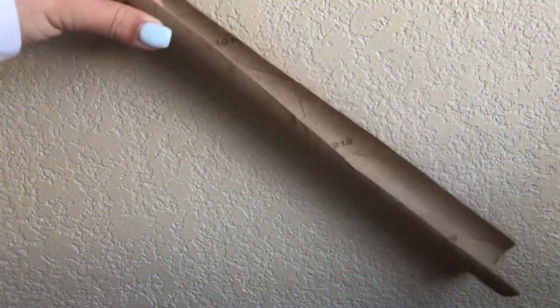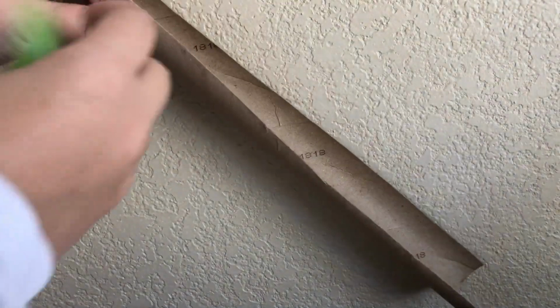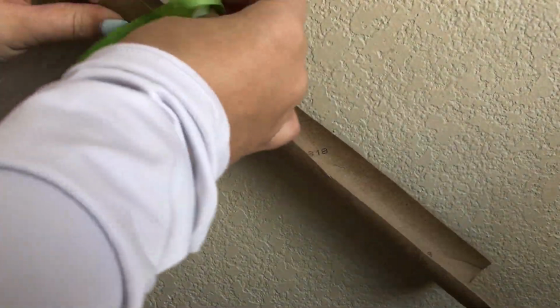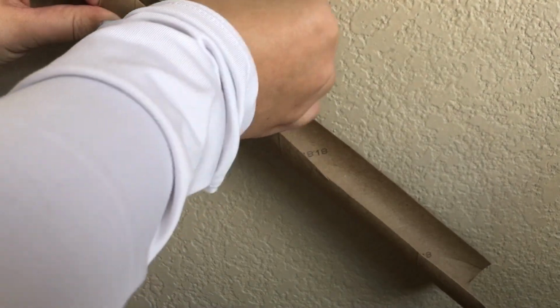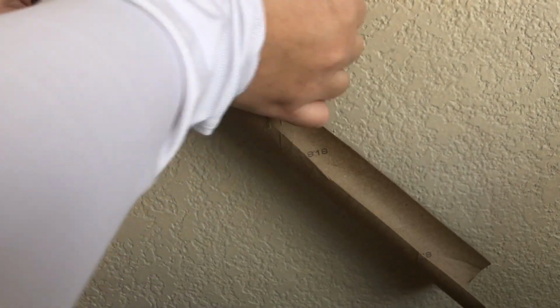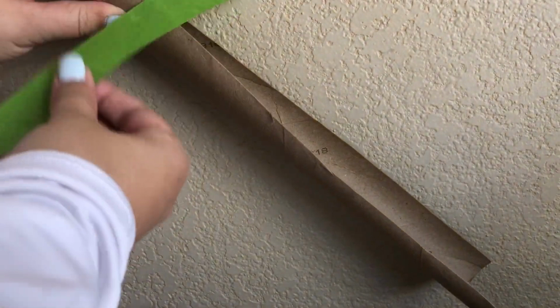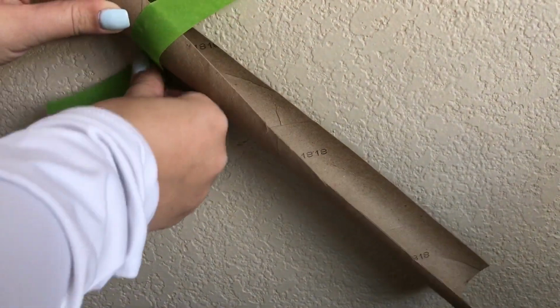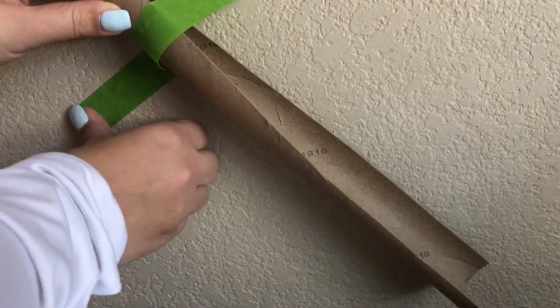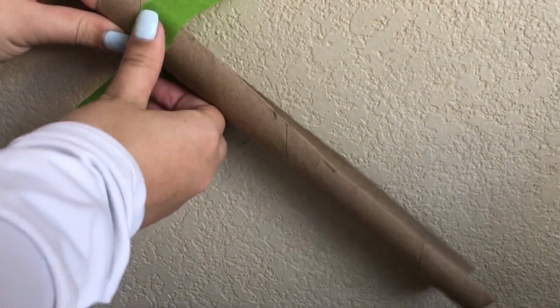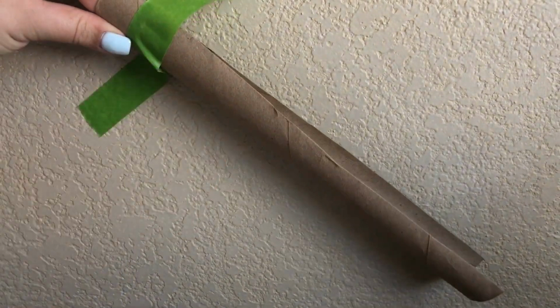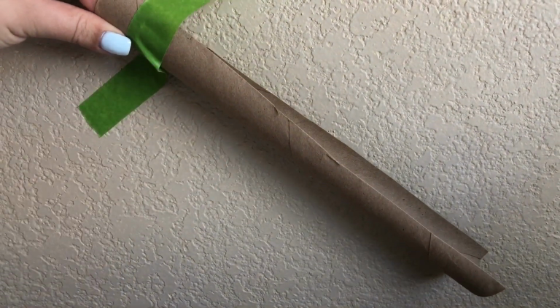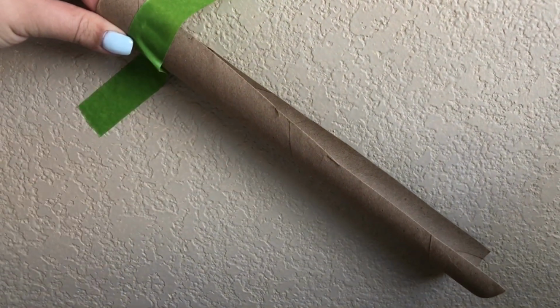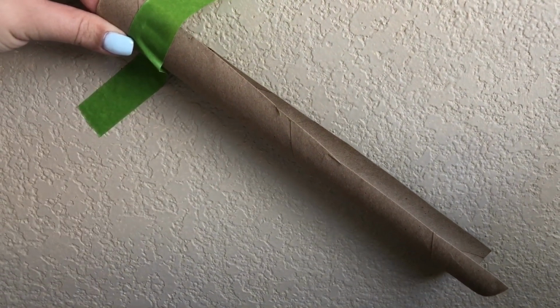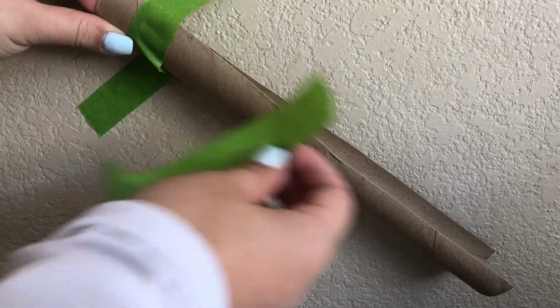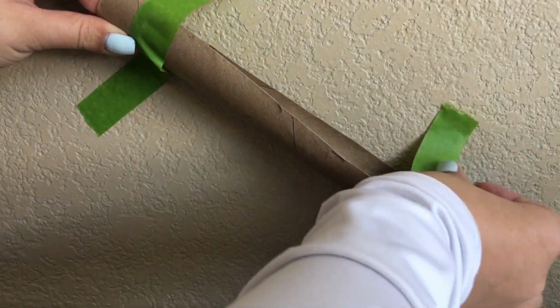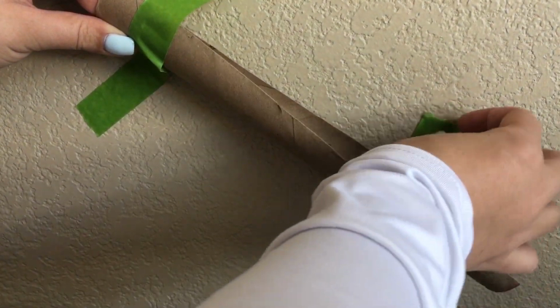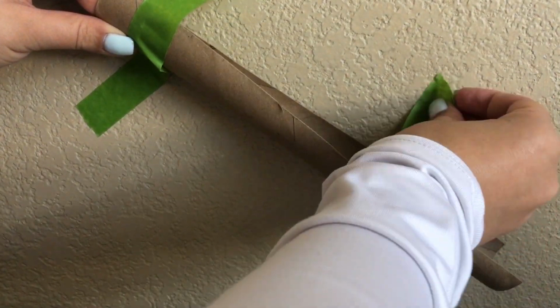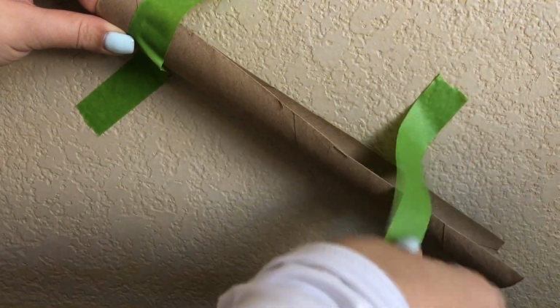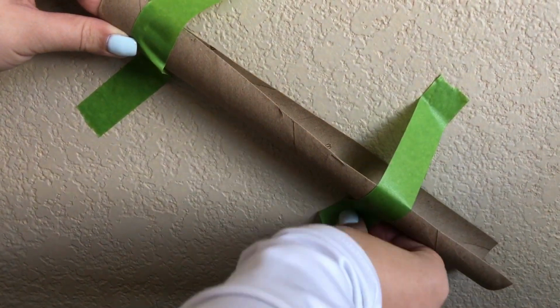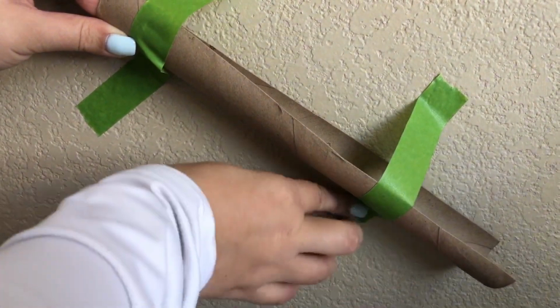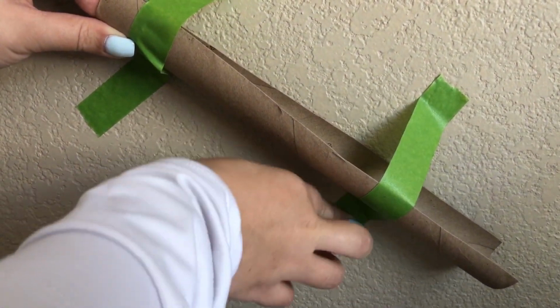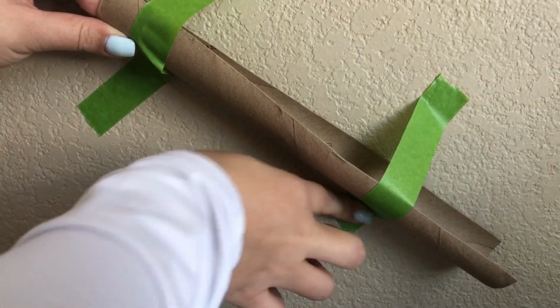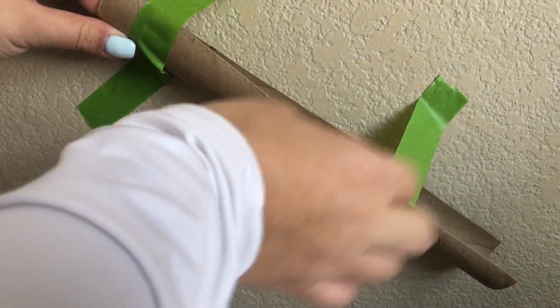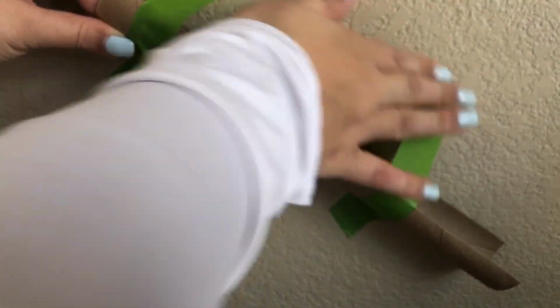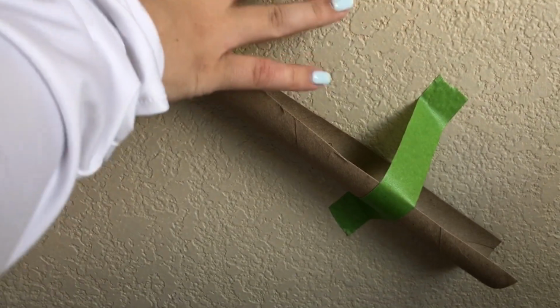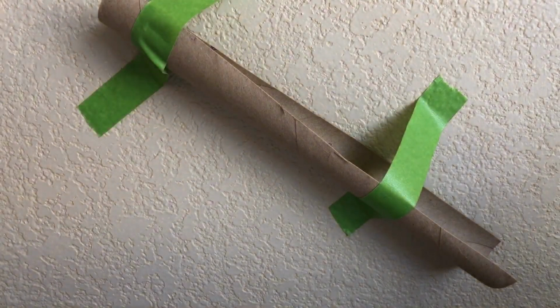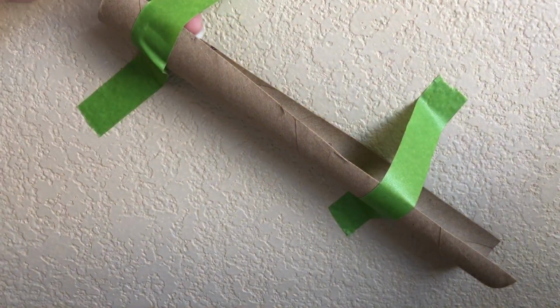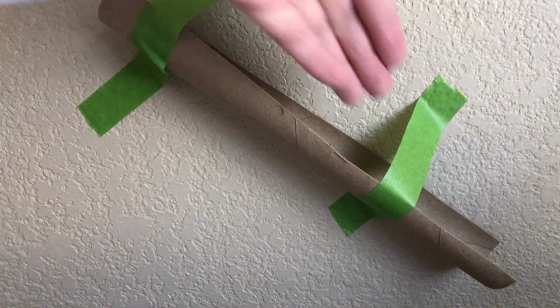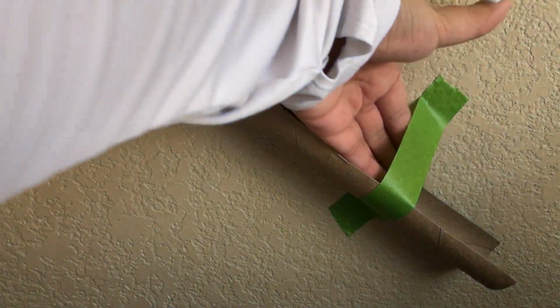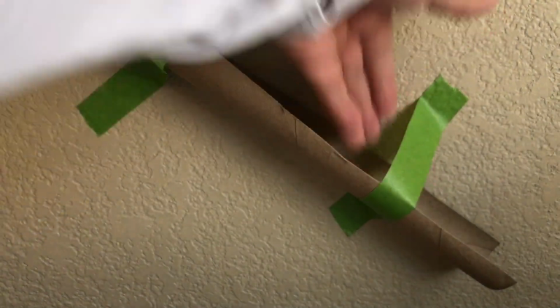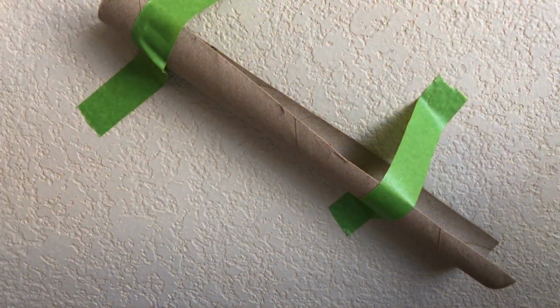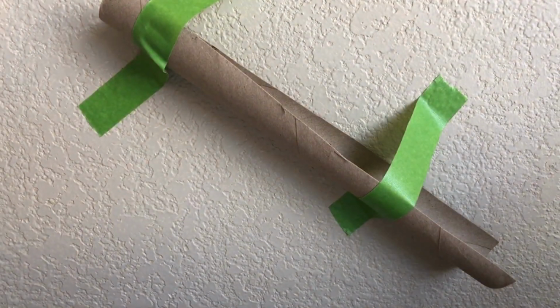Tape your cardboard pieces onto the wall. Make sure you ask for permission first before taping. You will definitely need to make changes and adjustments along the way to make it work. You'll see my ball get stuck in just a second.